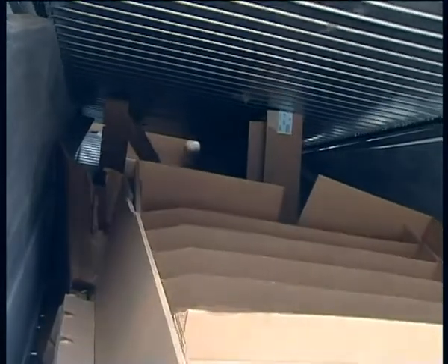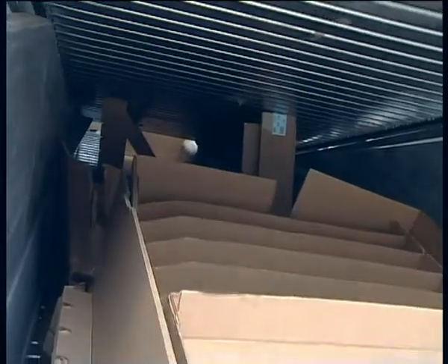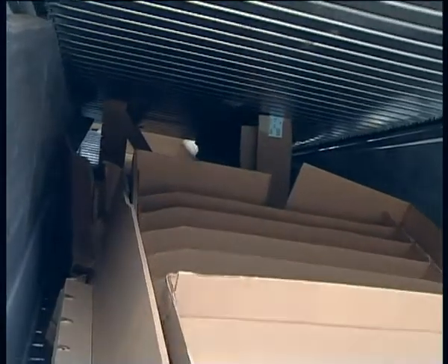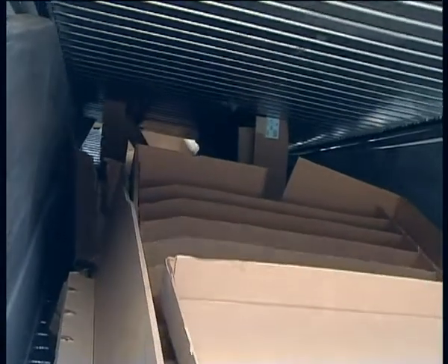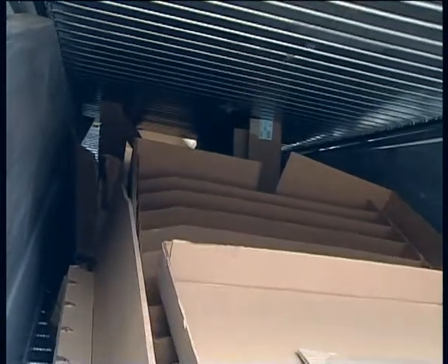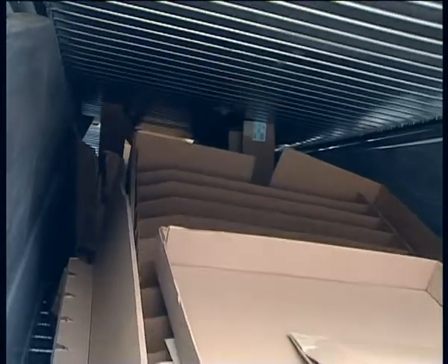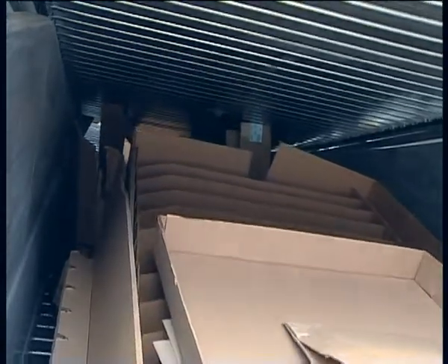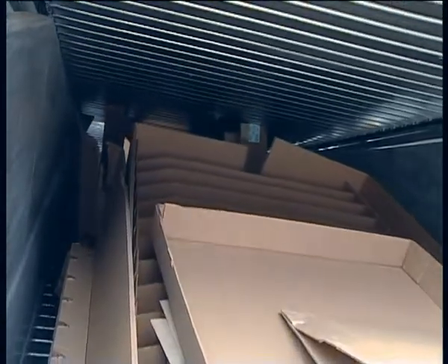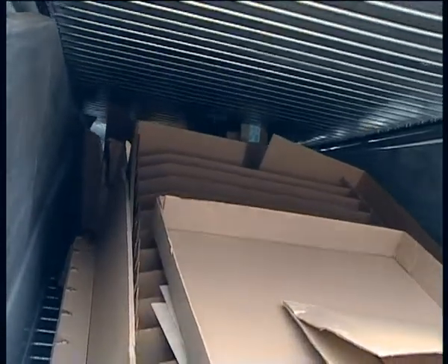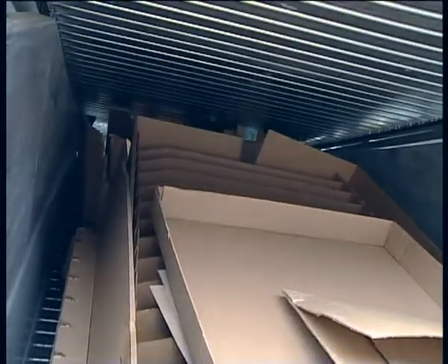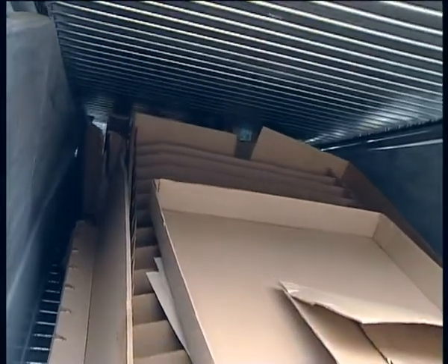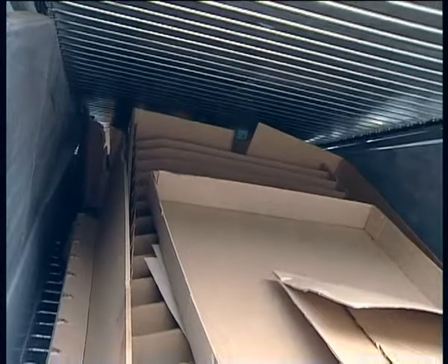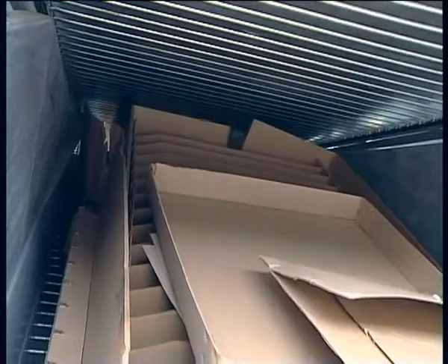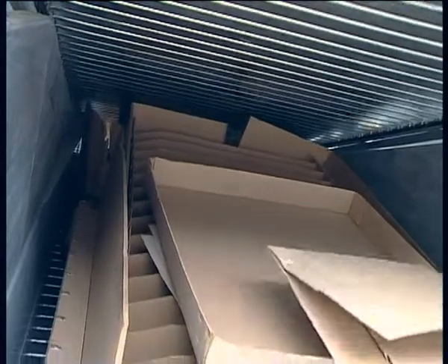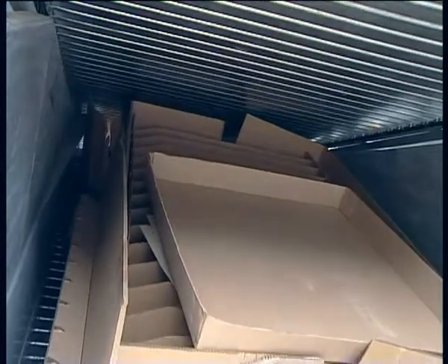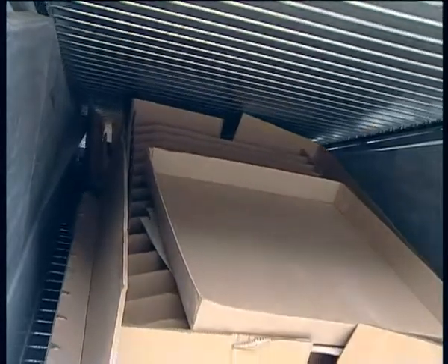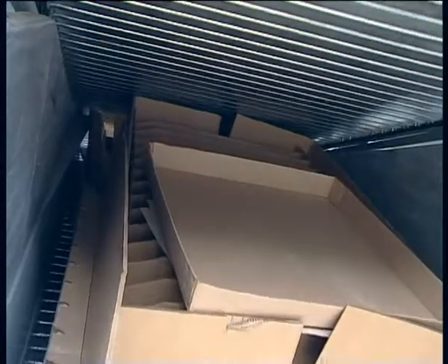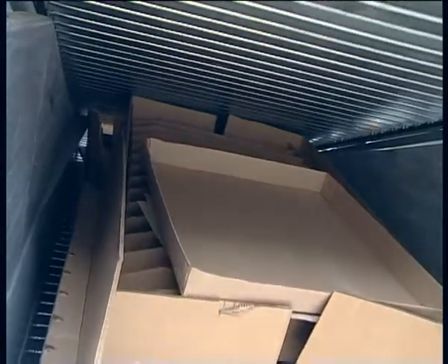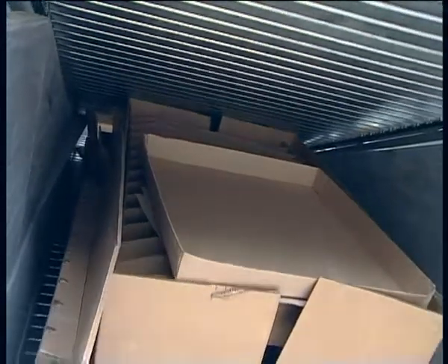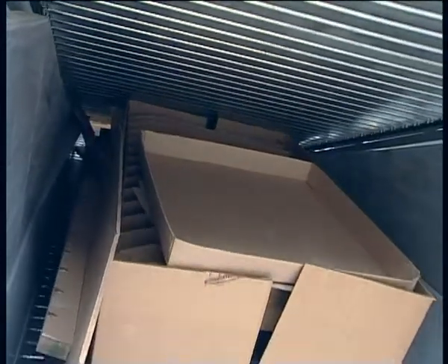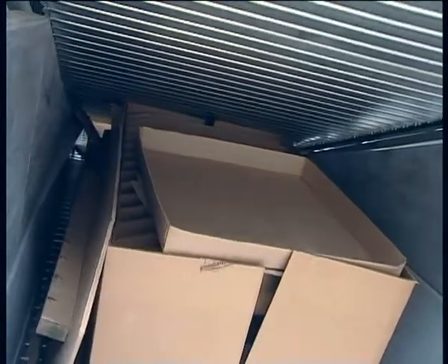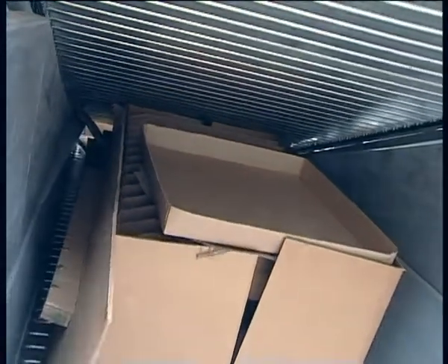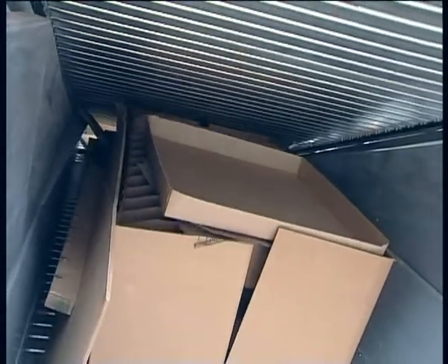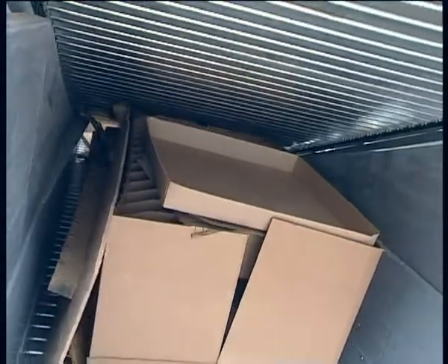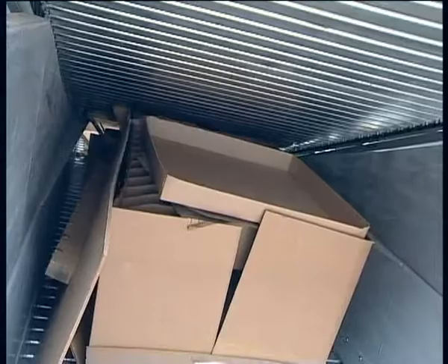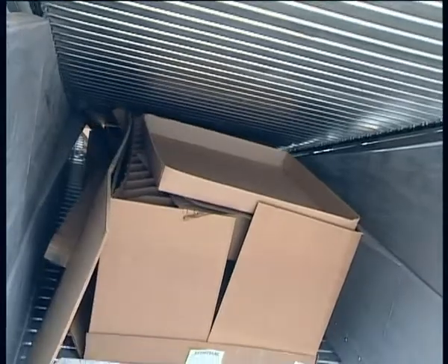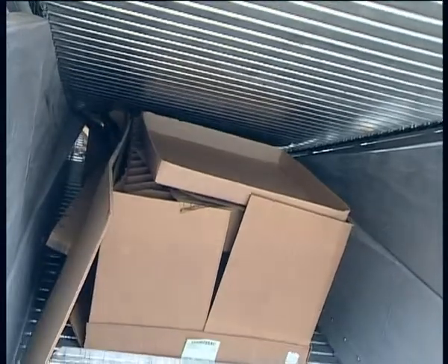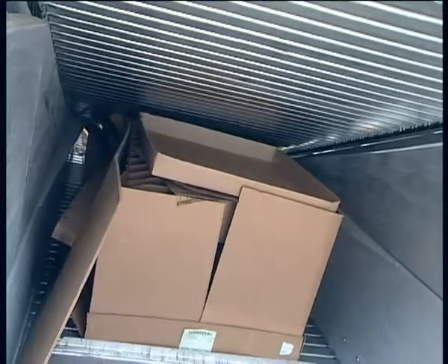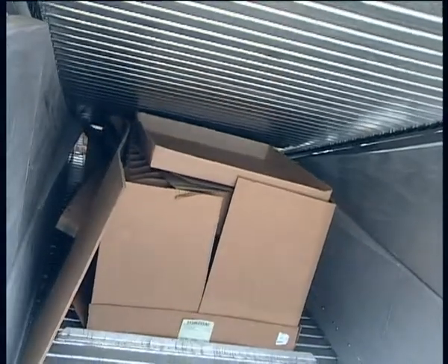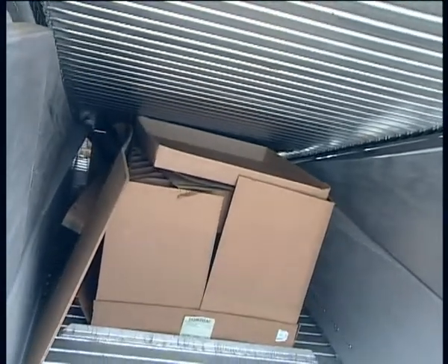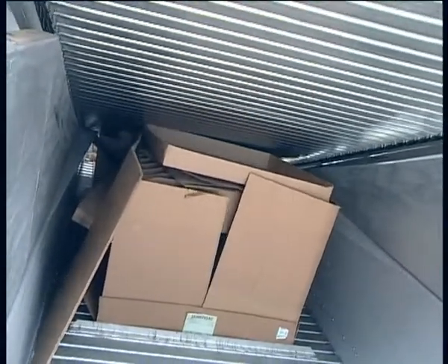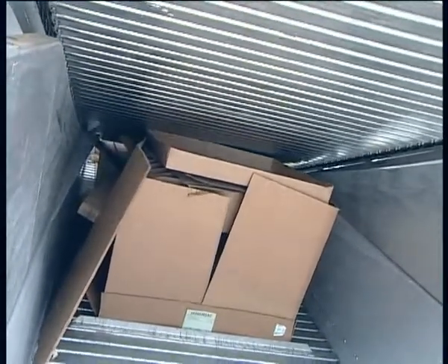The baler is fed by a patented conveyor belt with a second hydraulically adjustable belt placed above the first, called the crush box system, which reduces the height of the cardboard boxes.